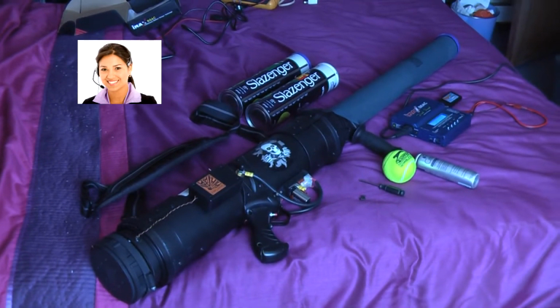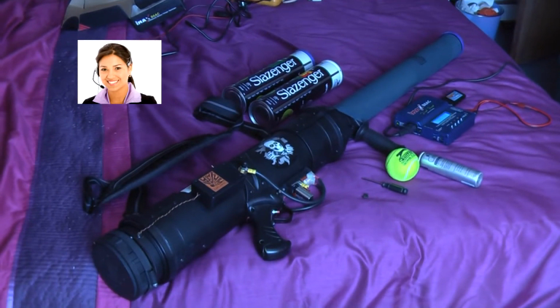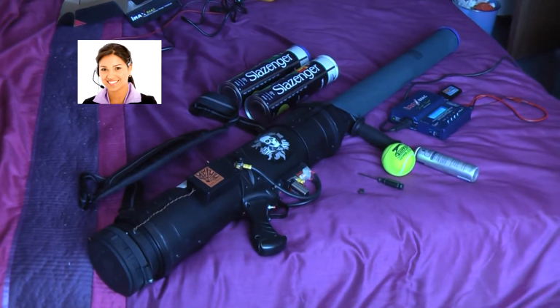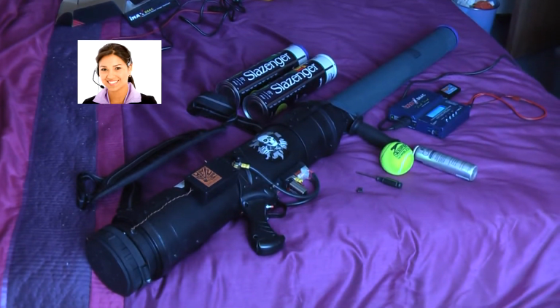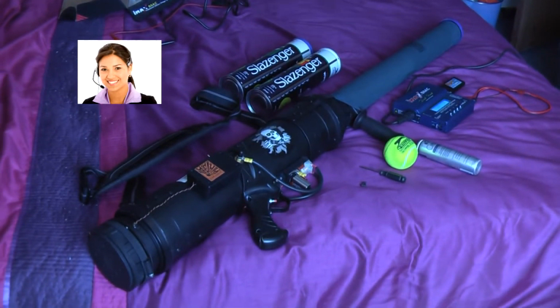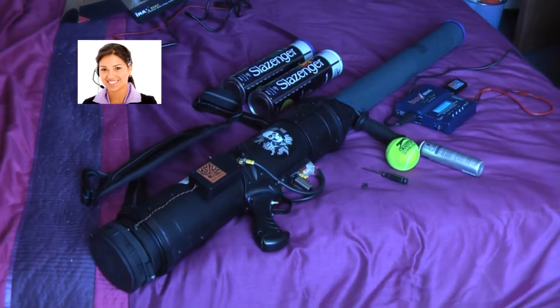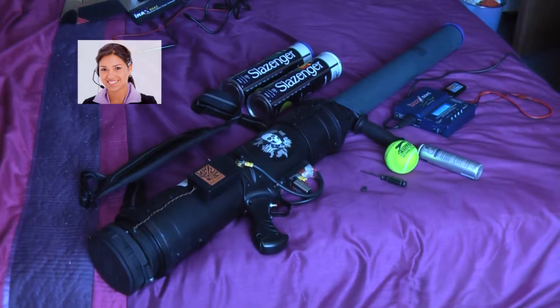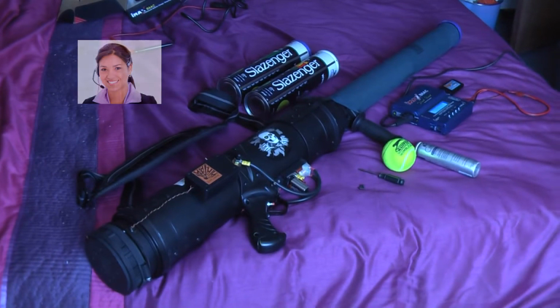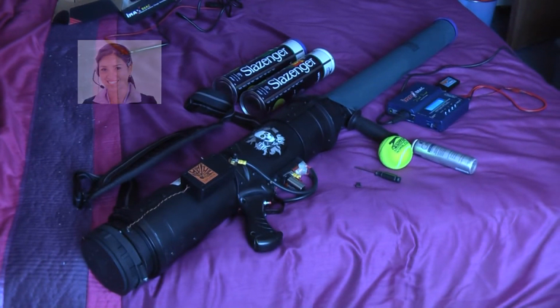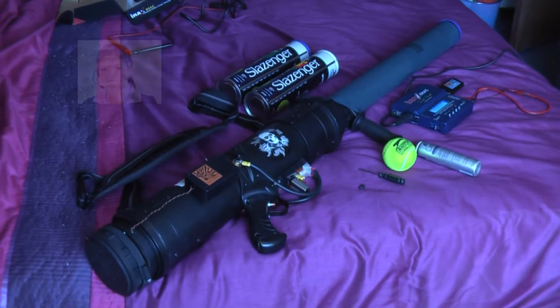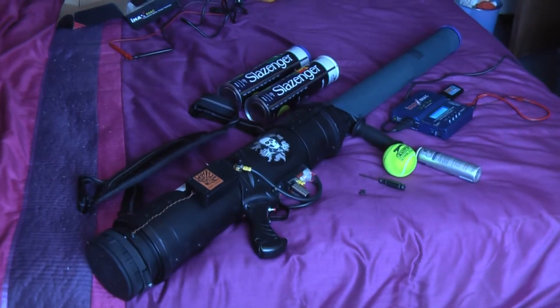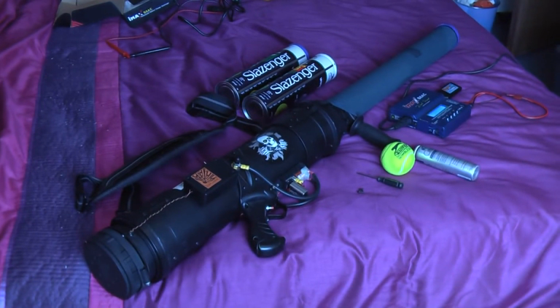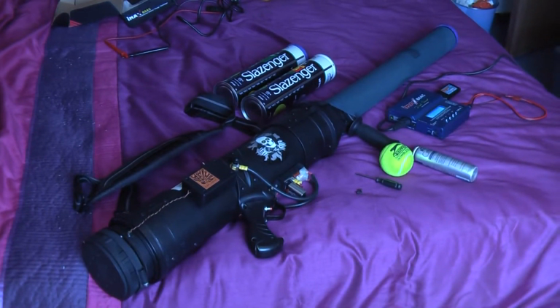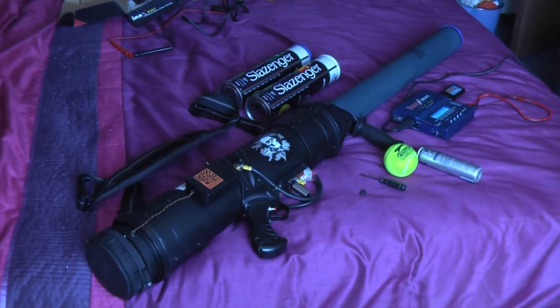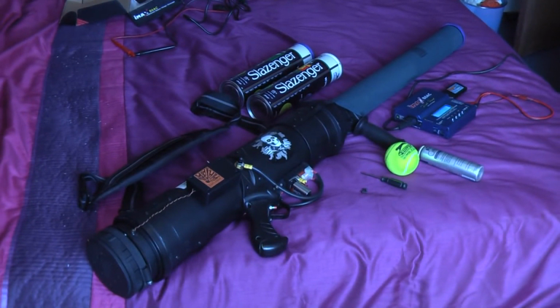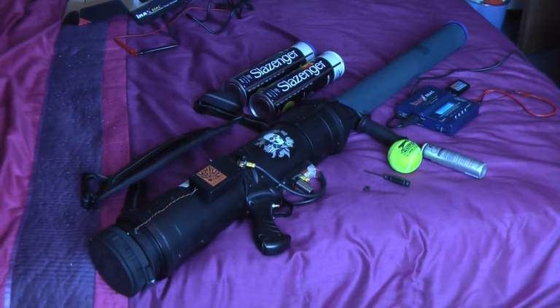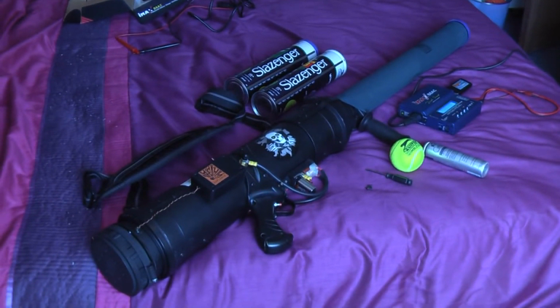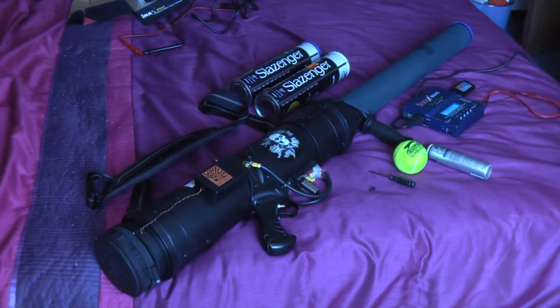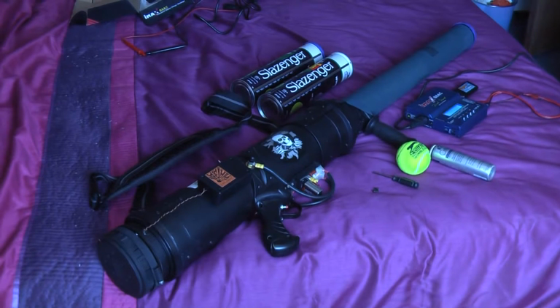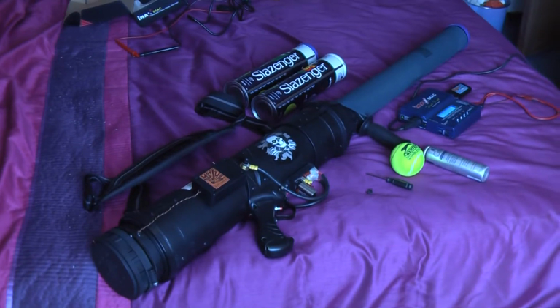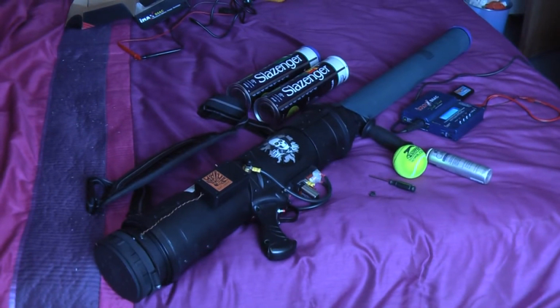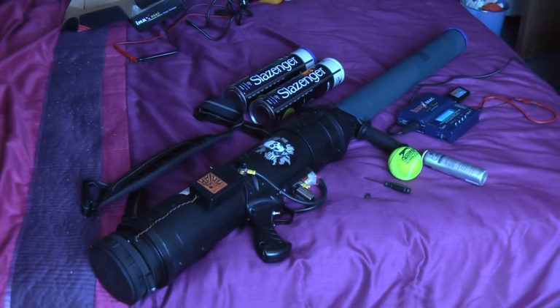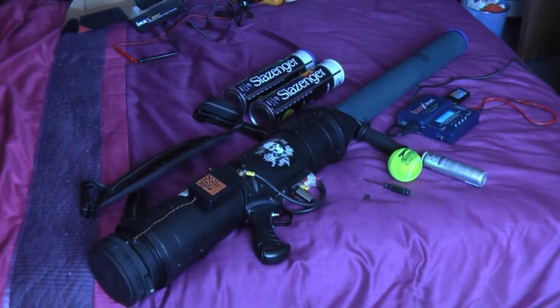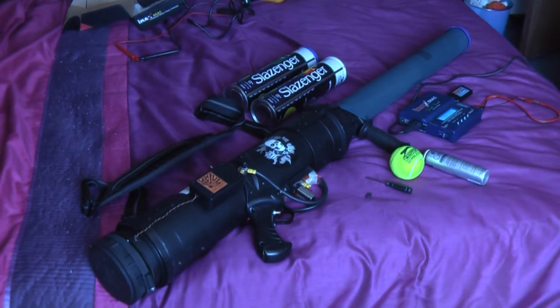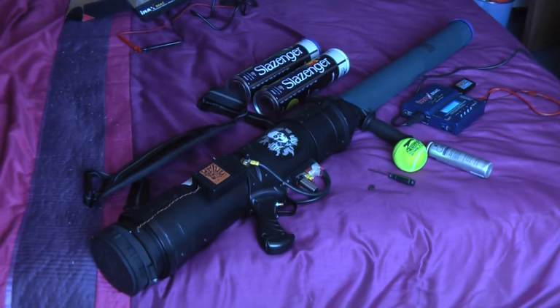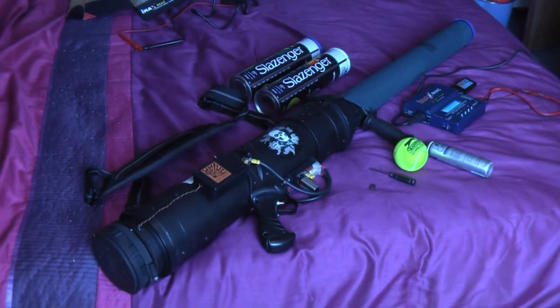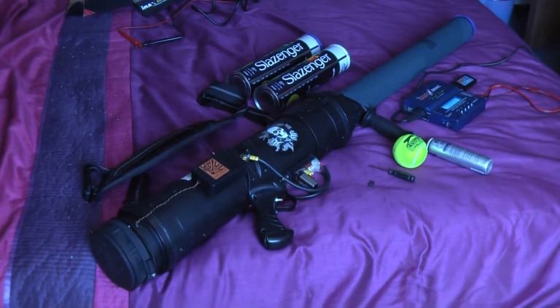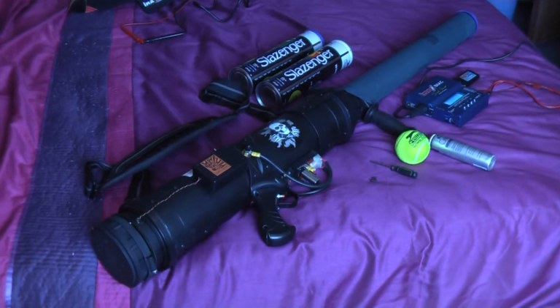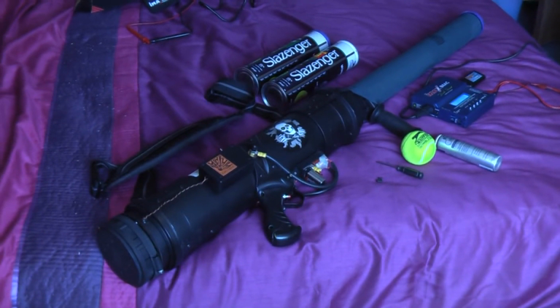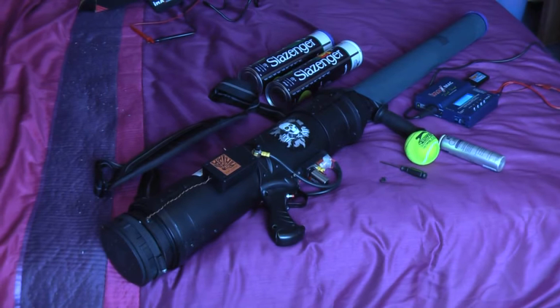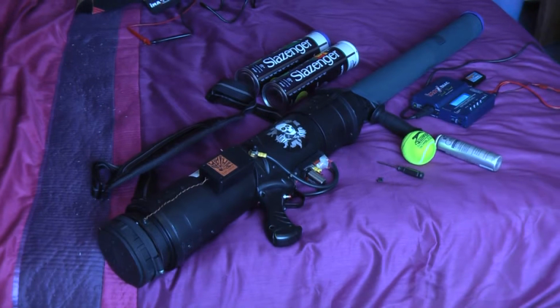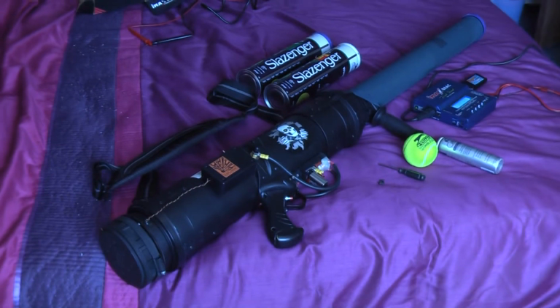Due to back problems, Colin has decided to put this gun up for sale. If he gets genuine interest in the device and someone comes up with the cash, they take it away. Otherwise, Colin will keep hold of it until he is better.